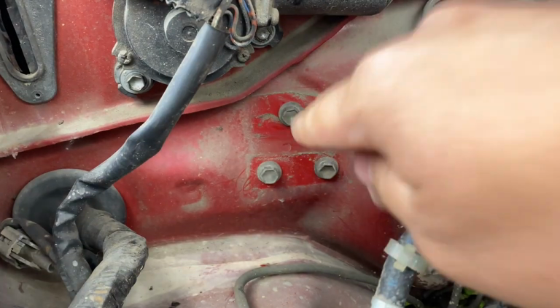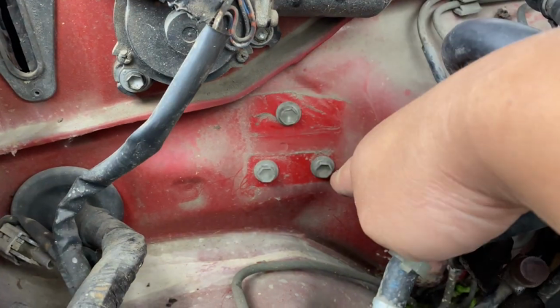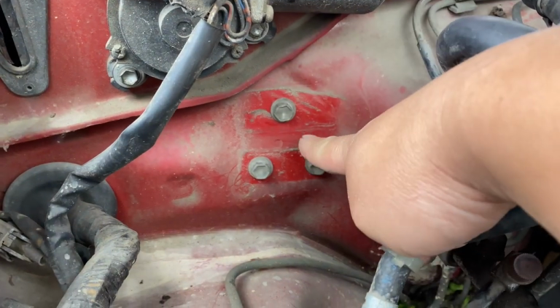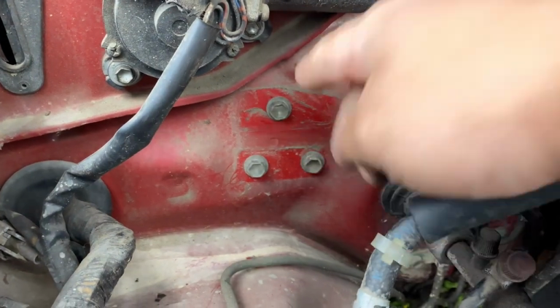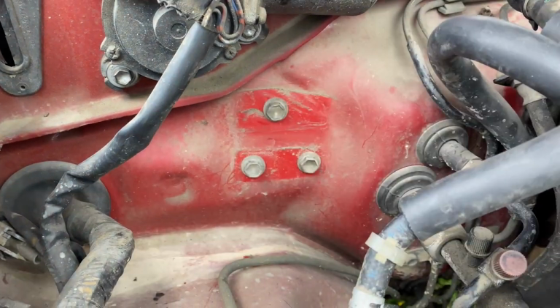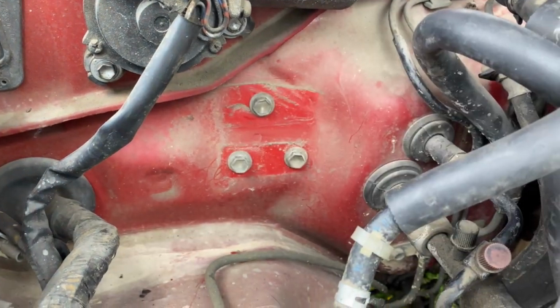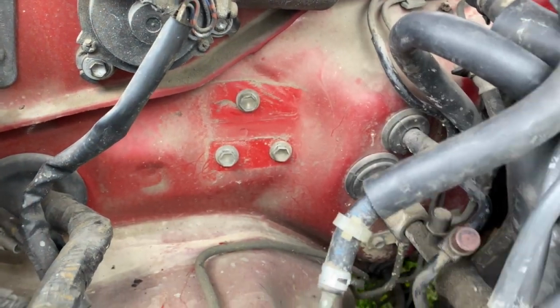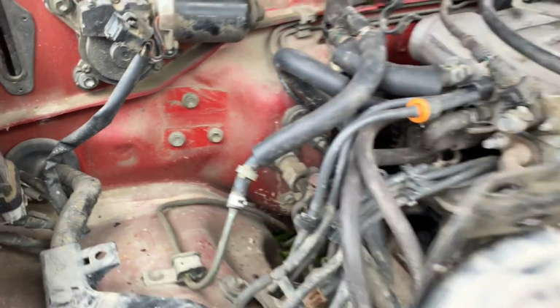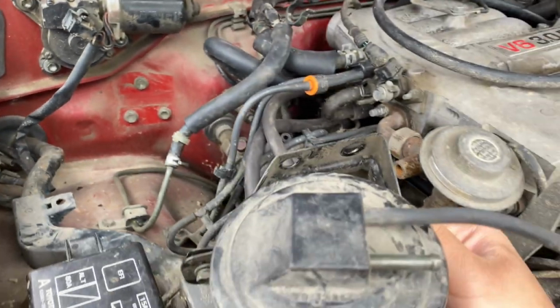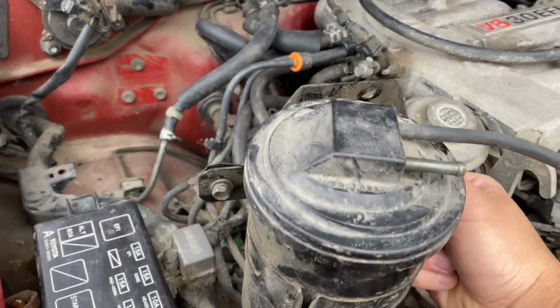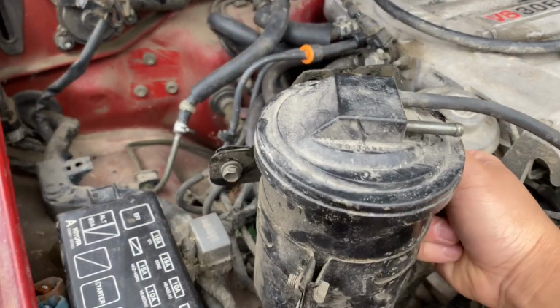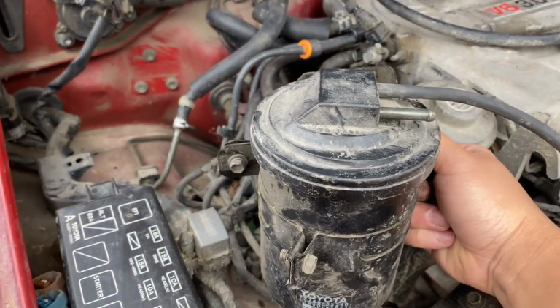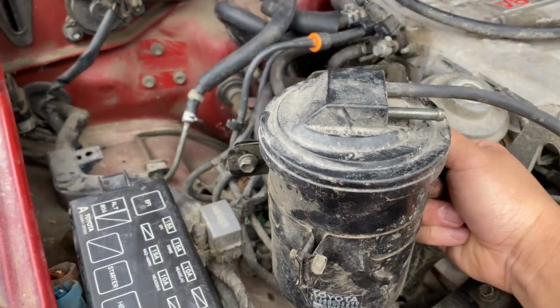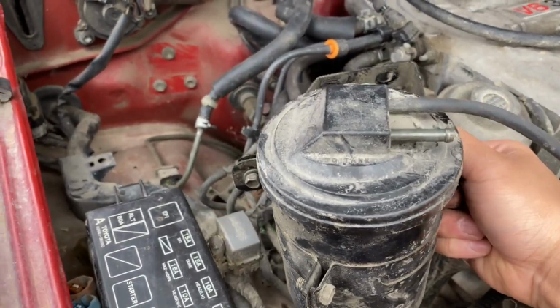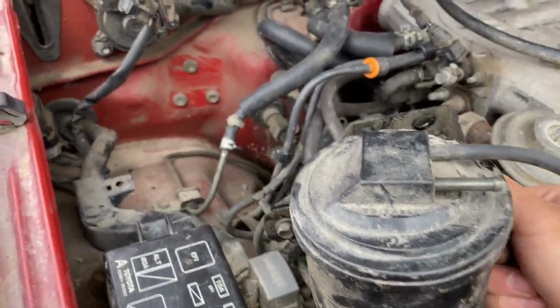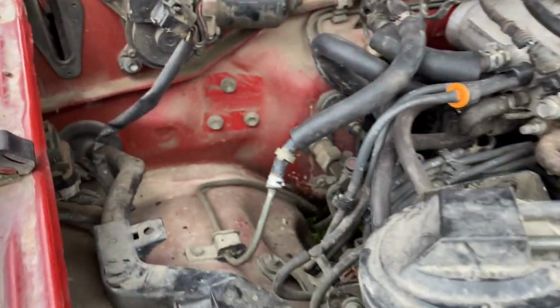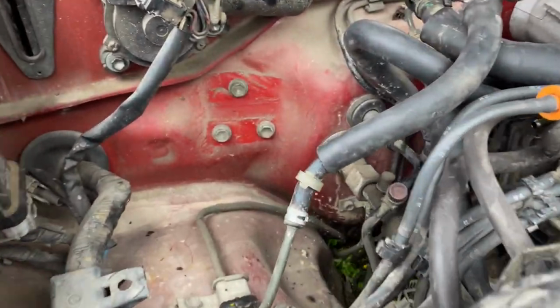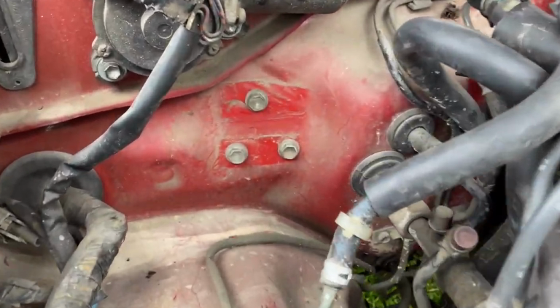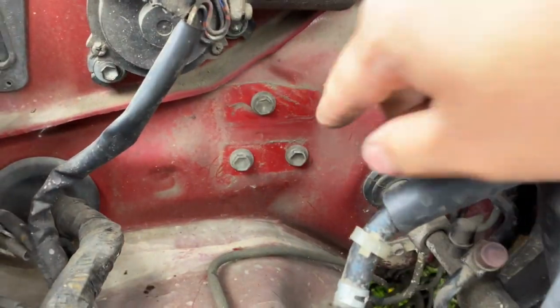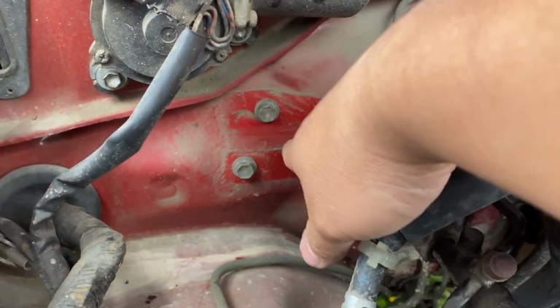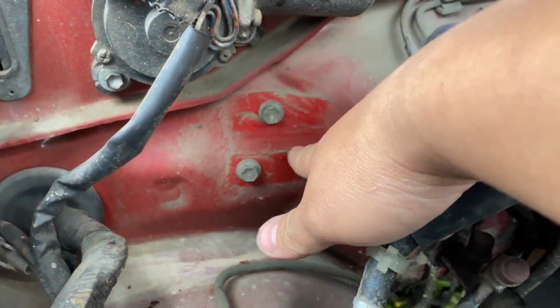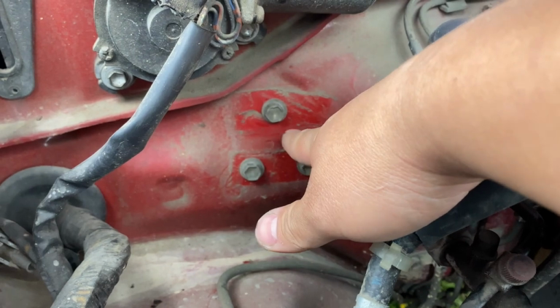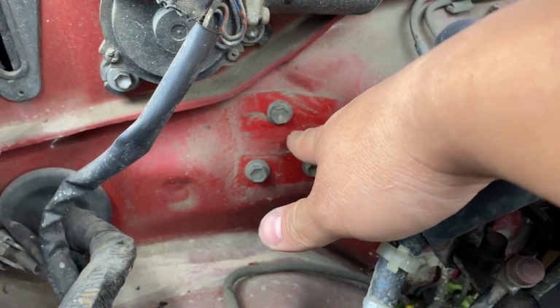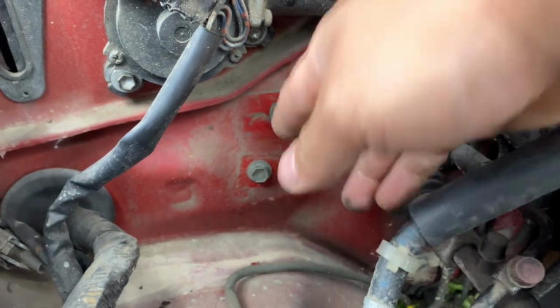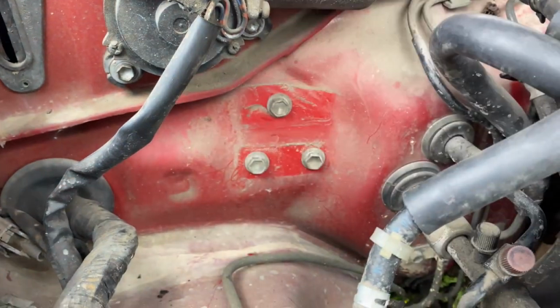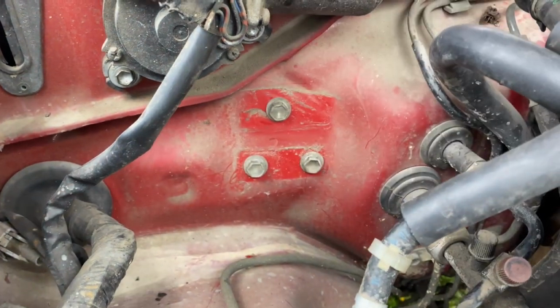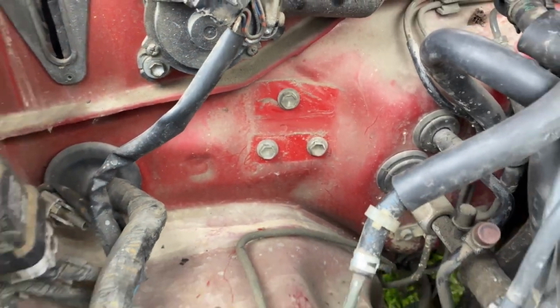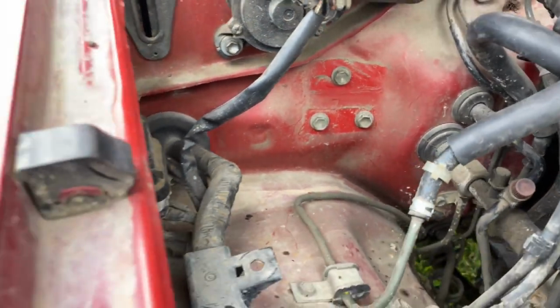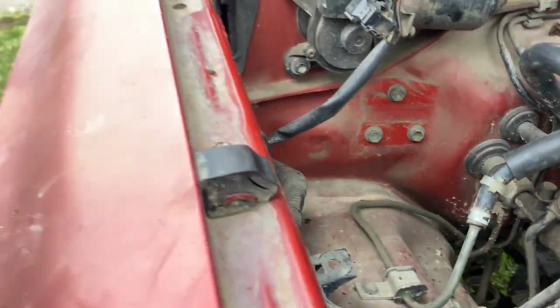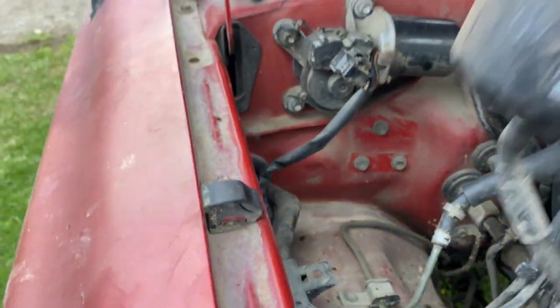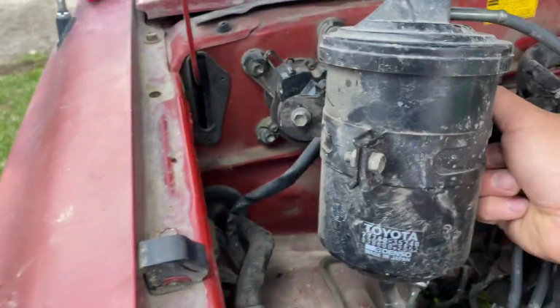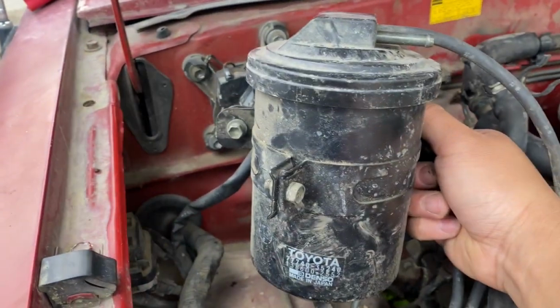These three triangle bolts are what hold this canister to the firewall. You can go ahead and remove it and you can put these bolts back in or you can leave them out. The canister sits like that.